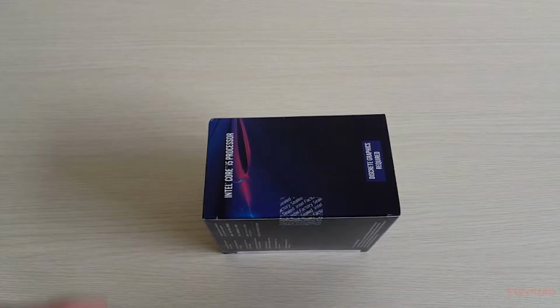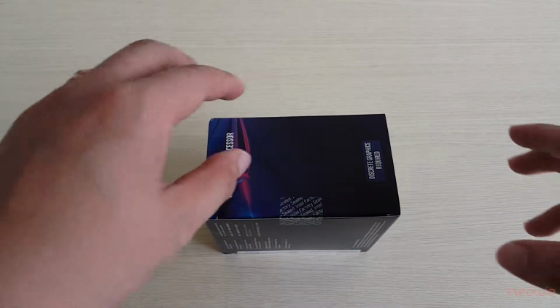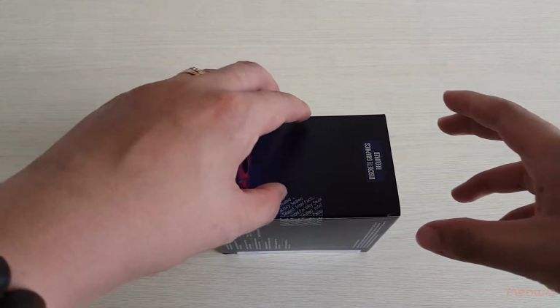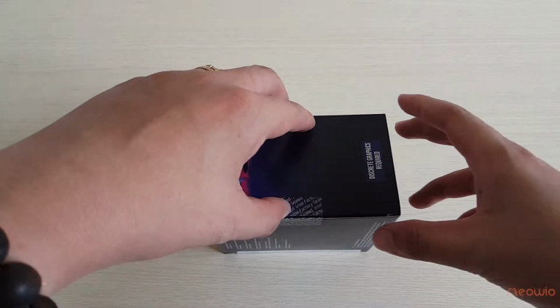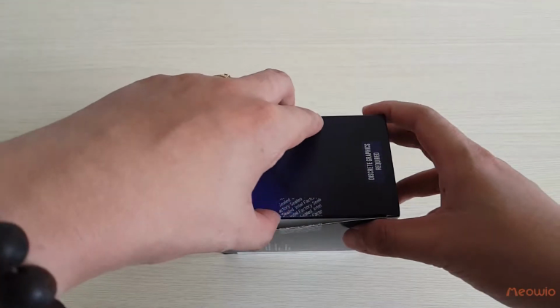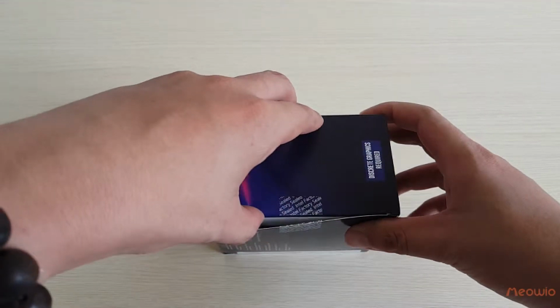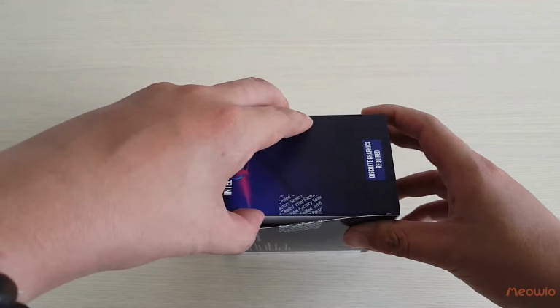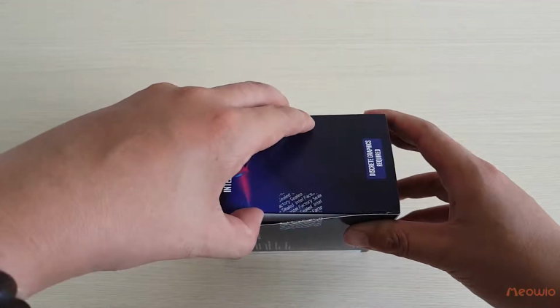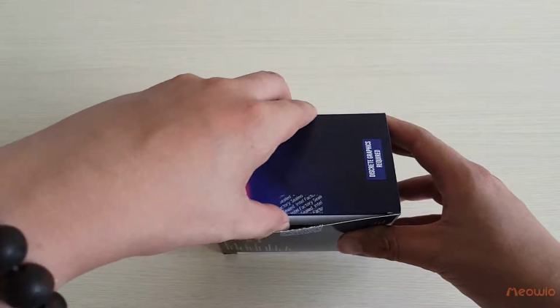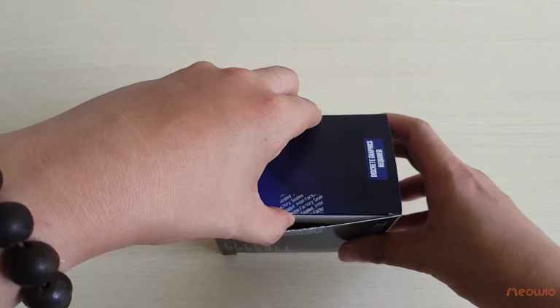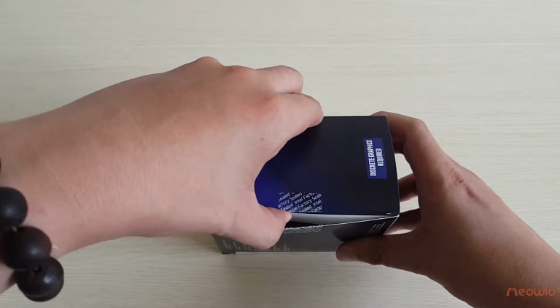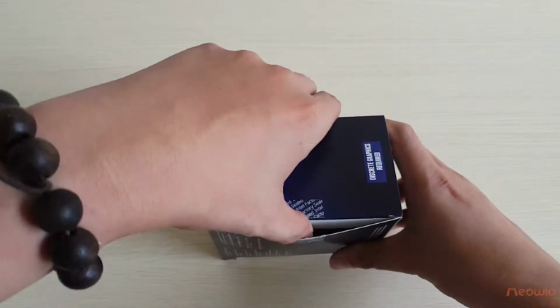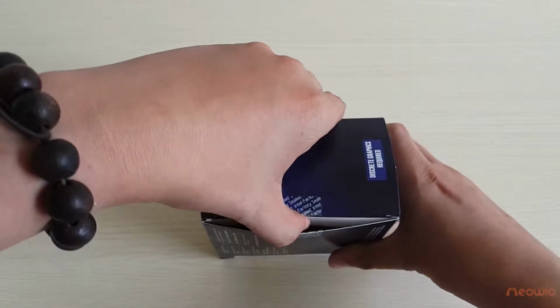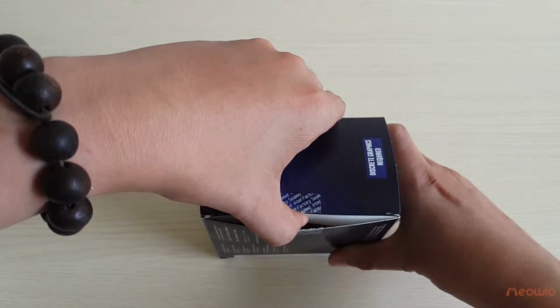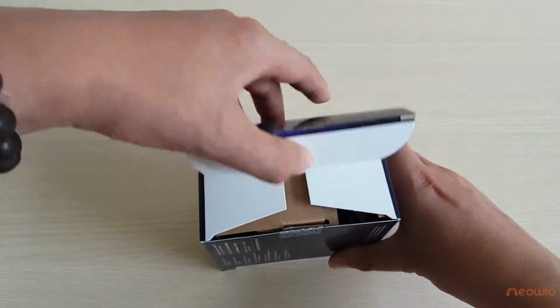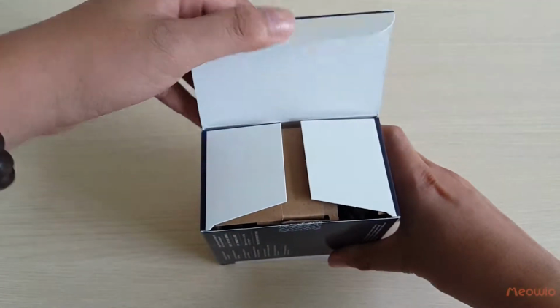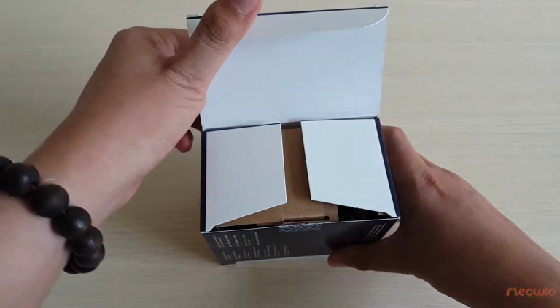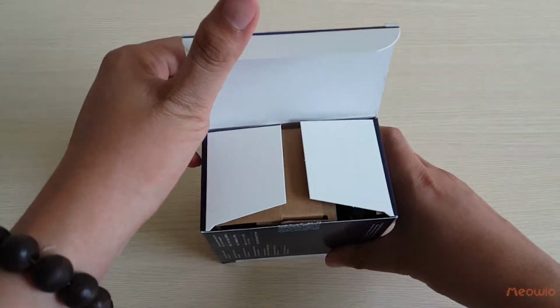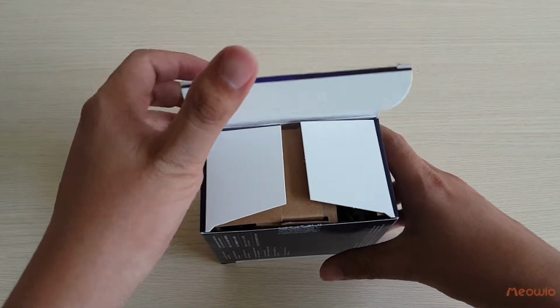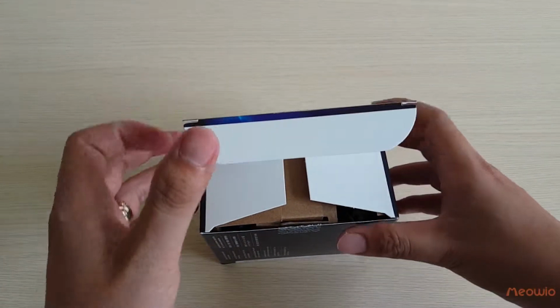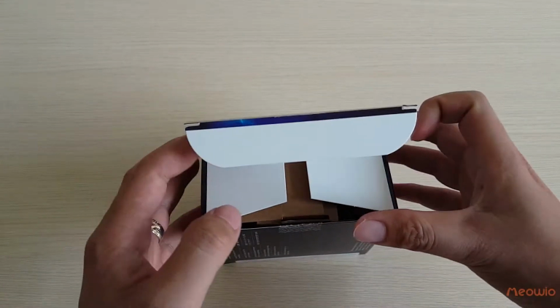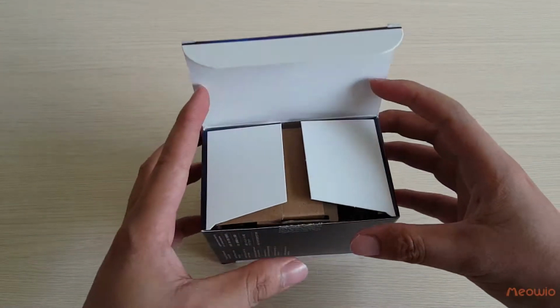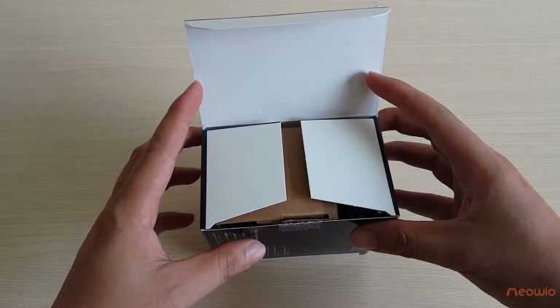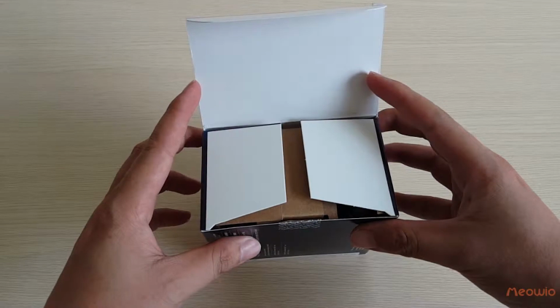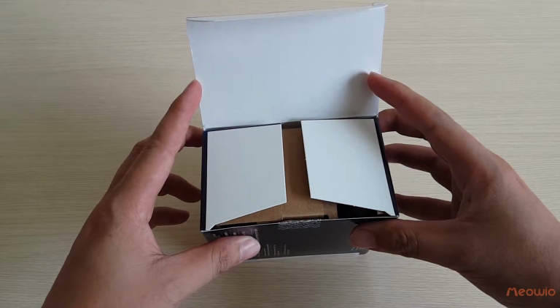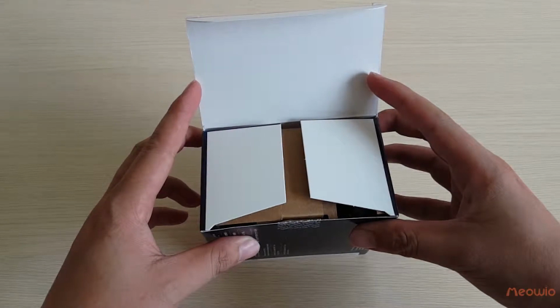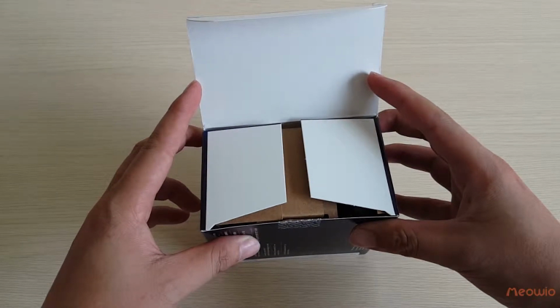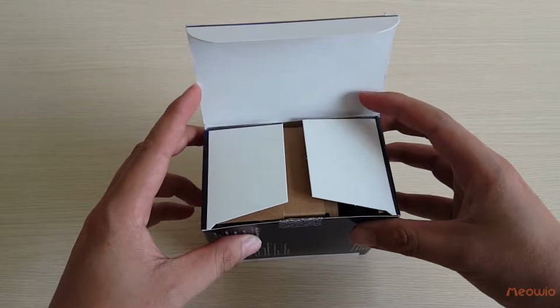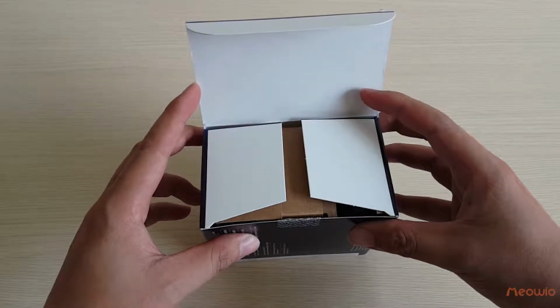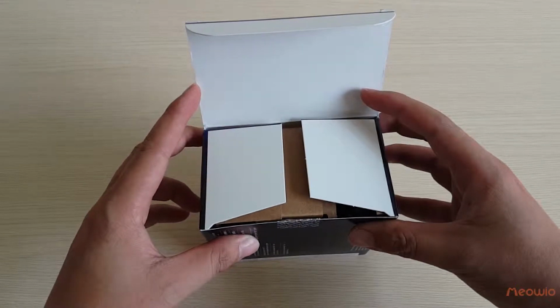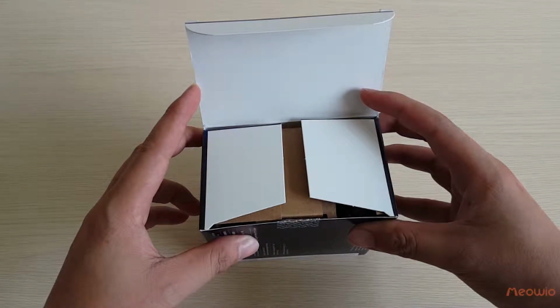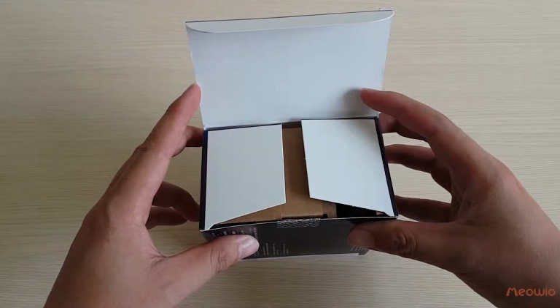I have already cut the seal. Now let's unbox it to see what we have inside. What a smell — that new thing smell for the first unbox!